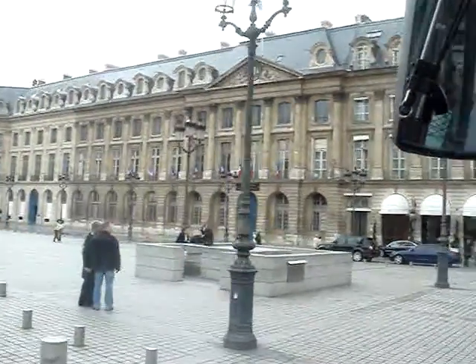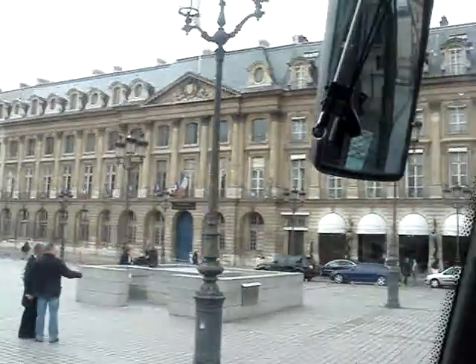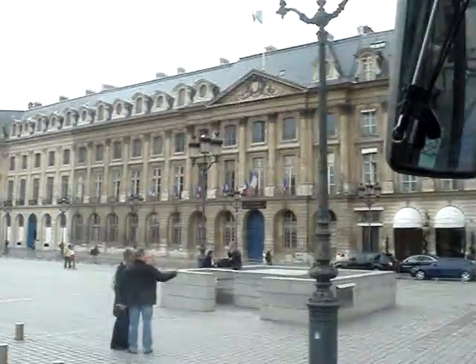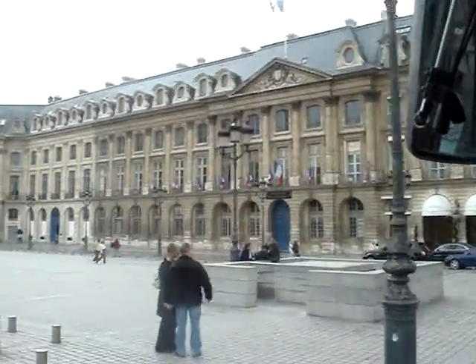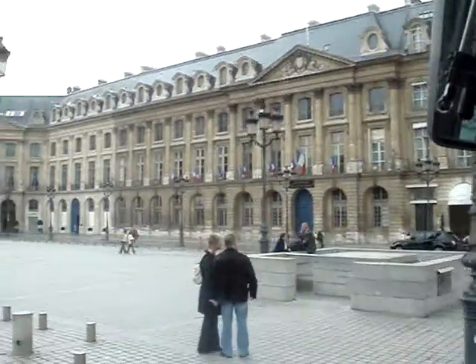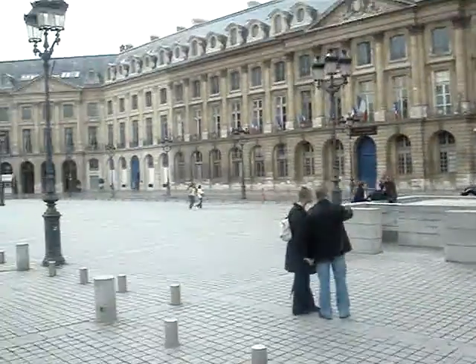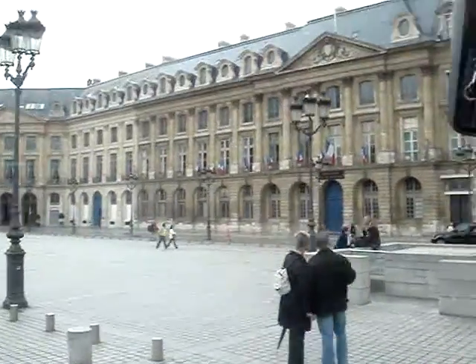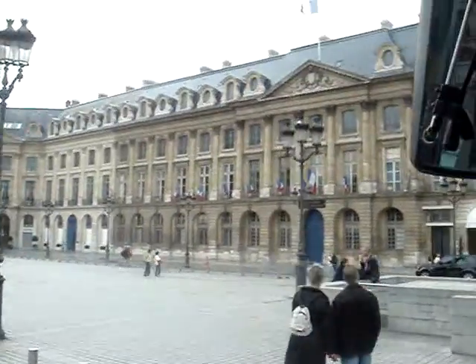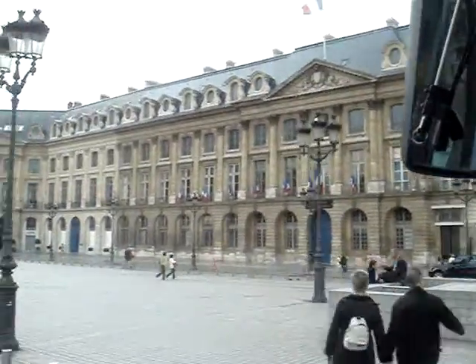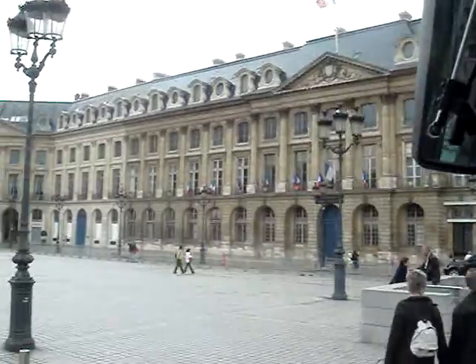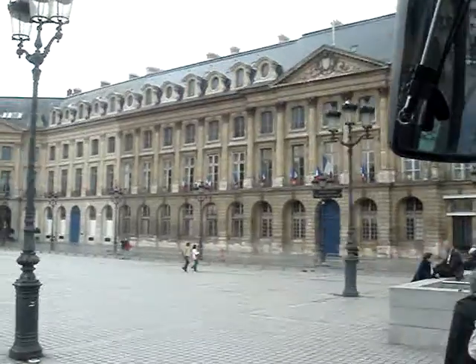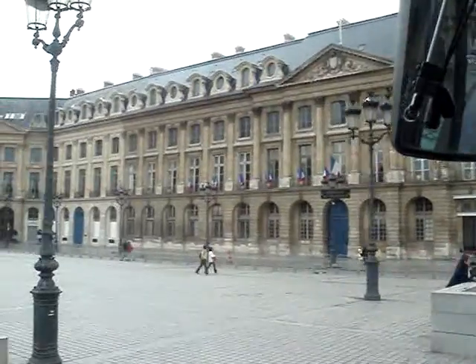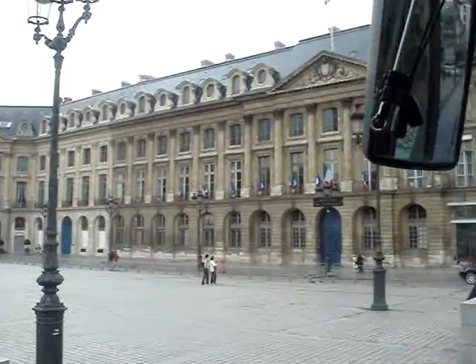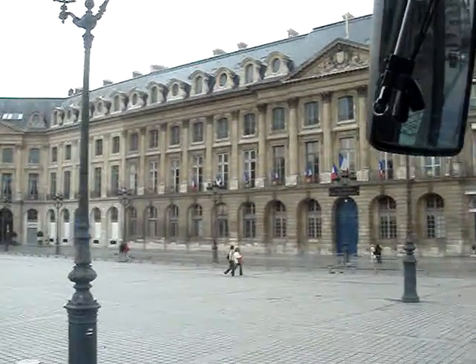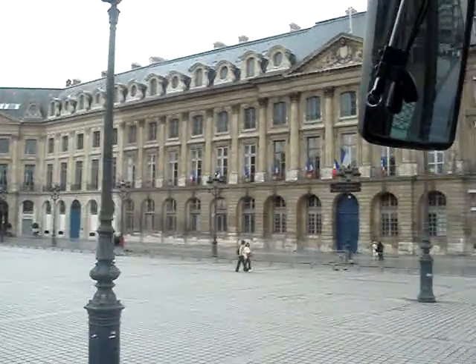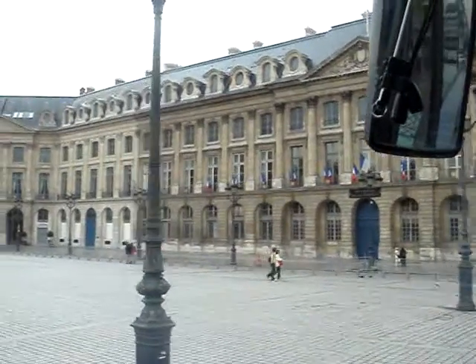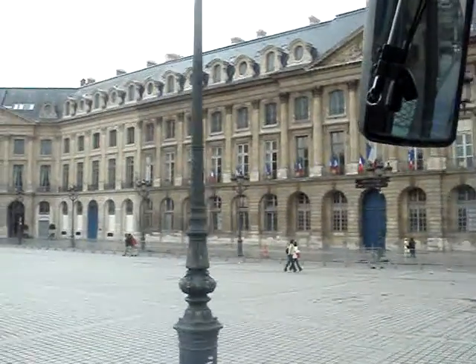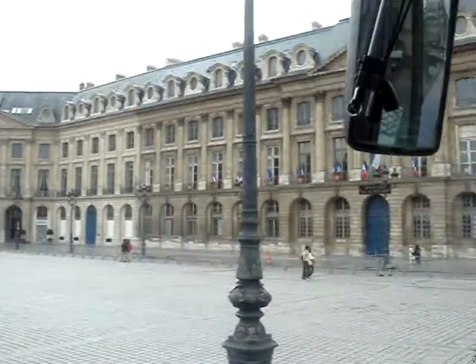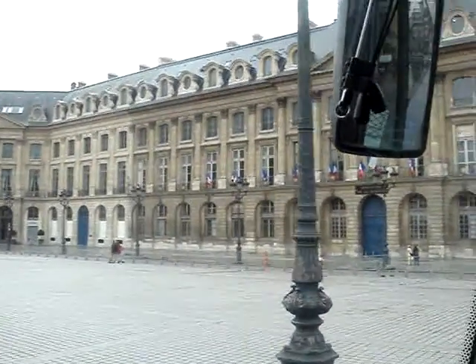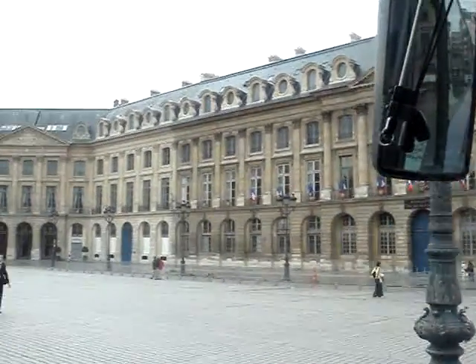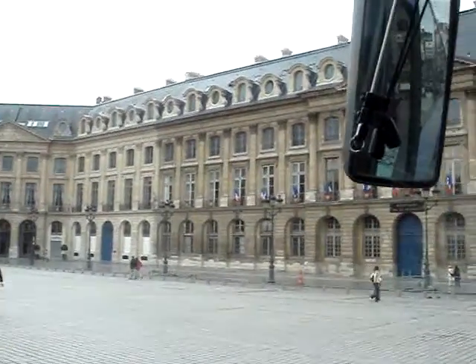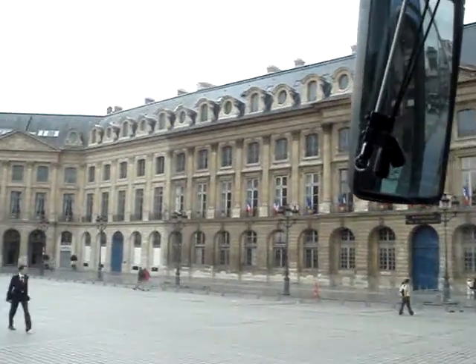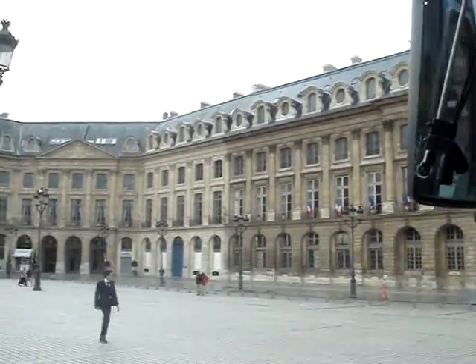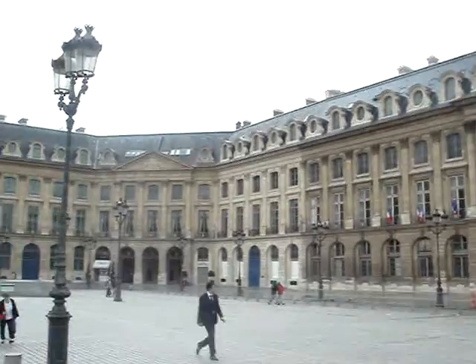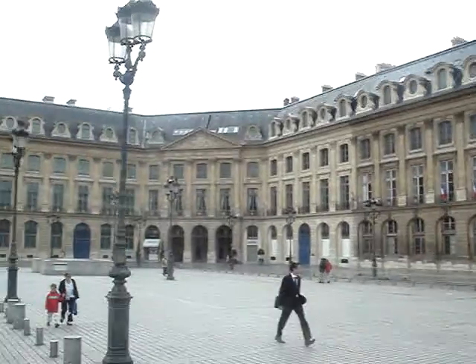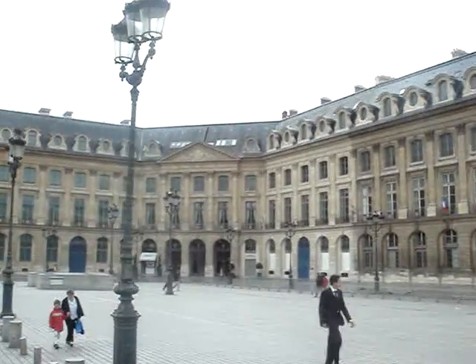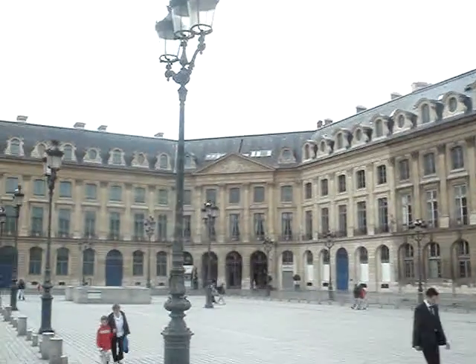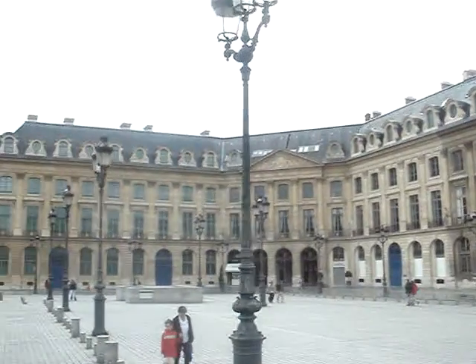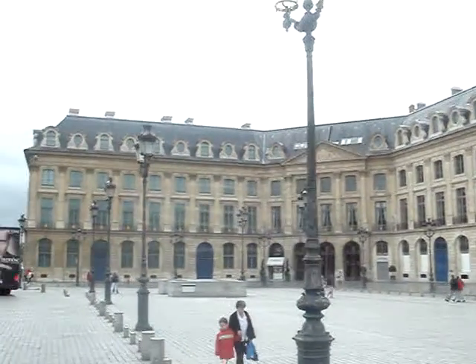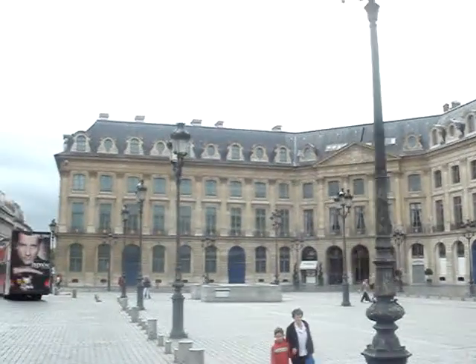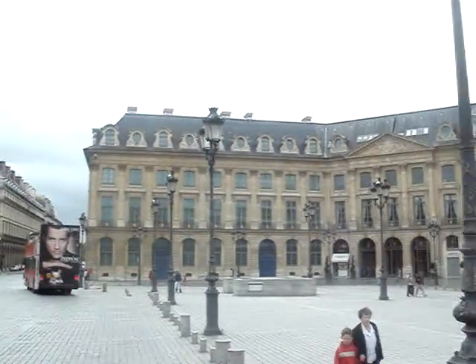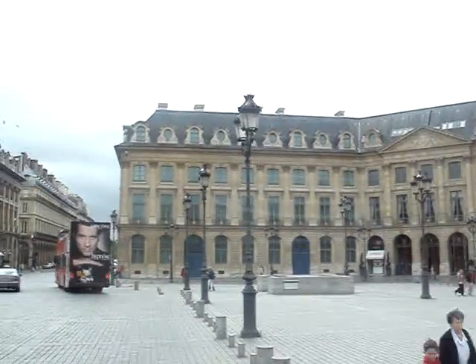On the right hand side, the Ritz Hotel — the most famous hotel in Paris. This is where Lady Diana and Dodi Al-Fayed enjoyed their last dinner before they passed away.